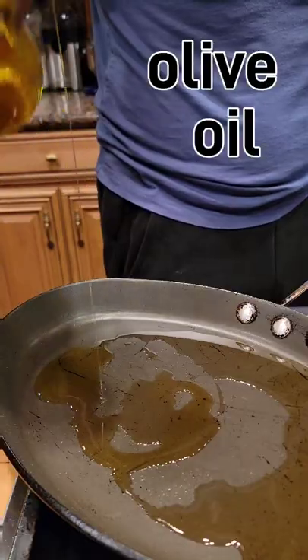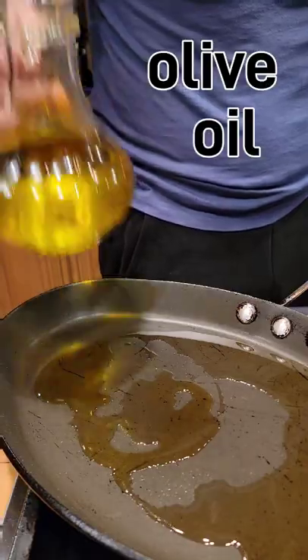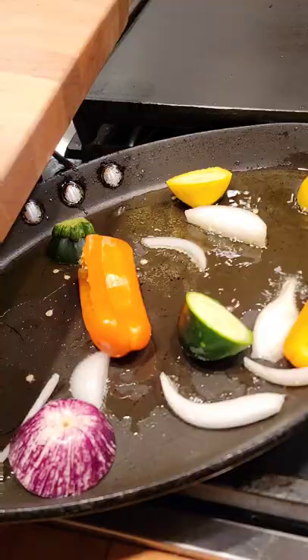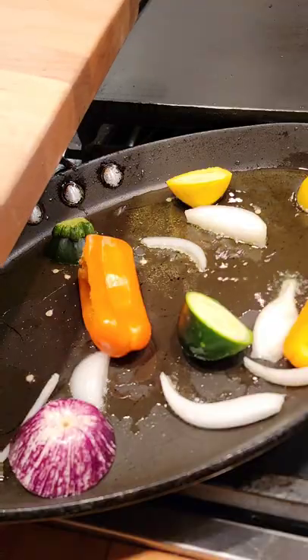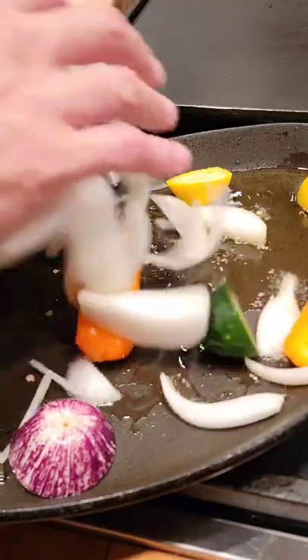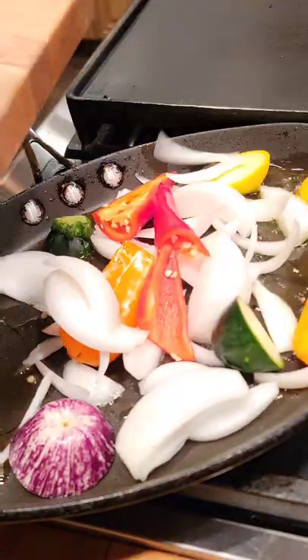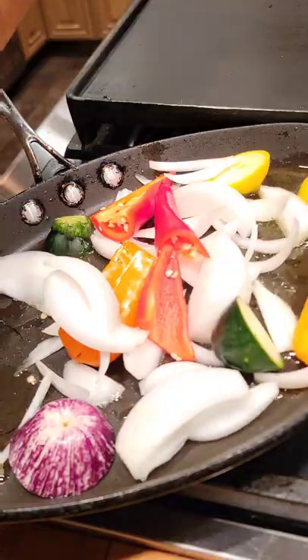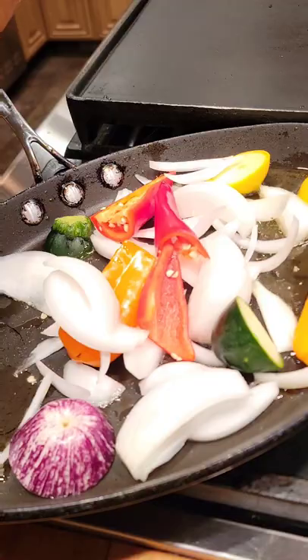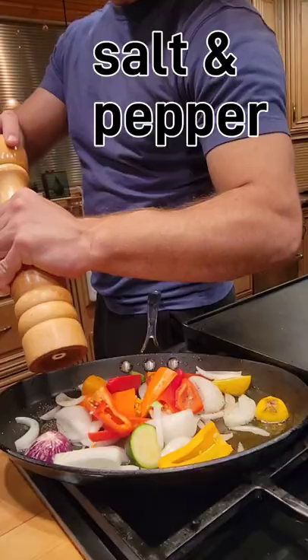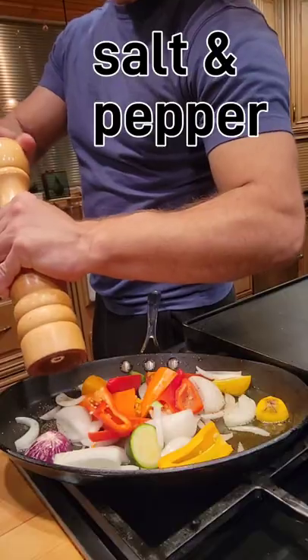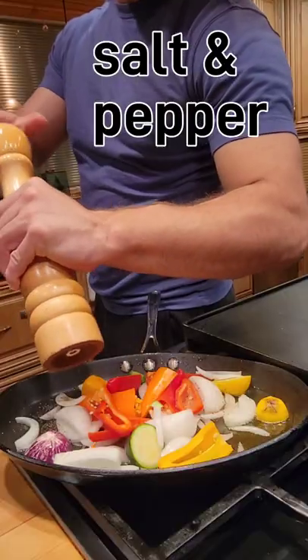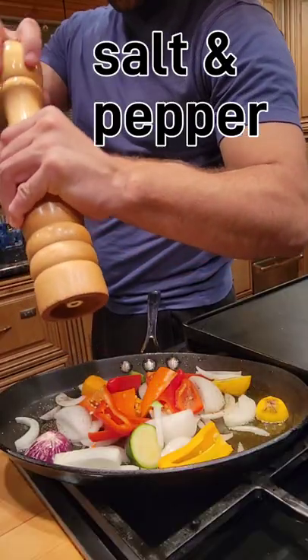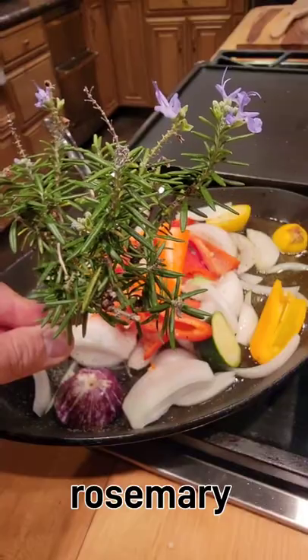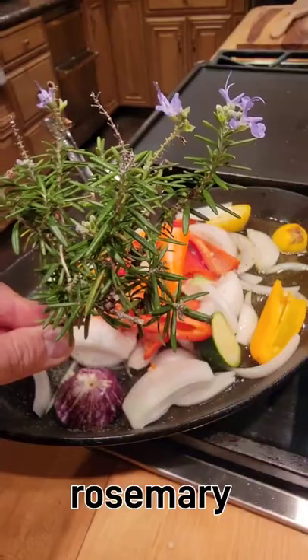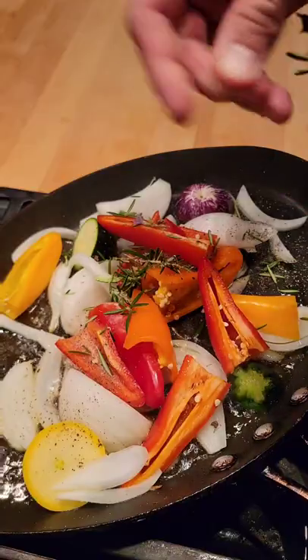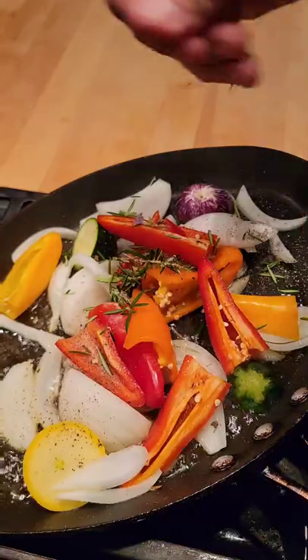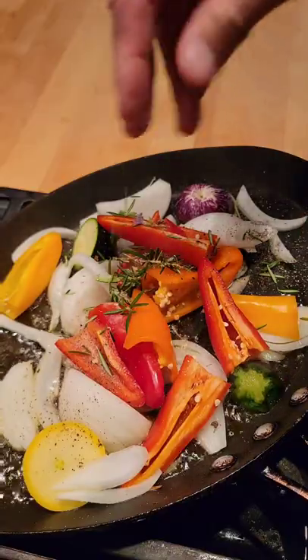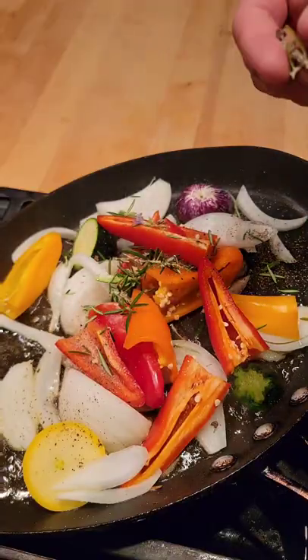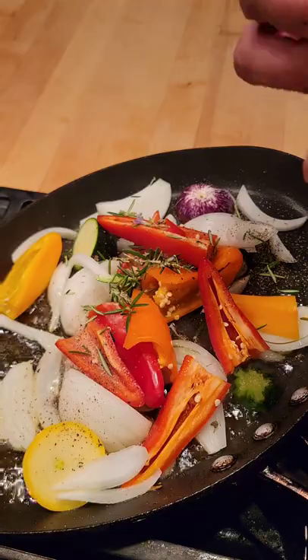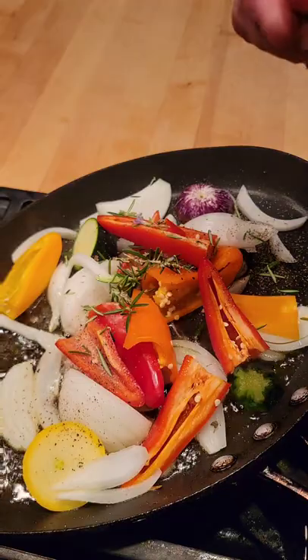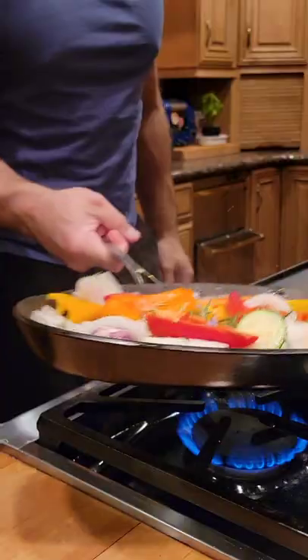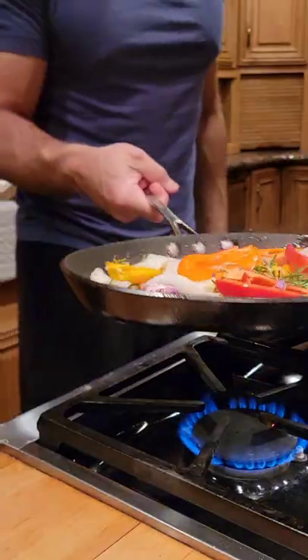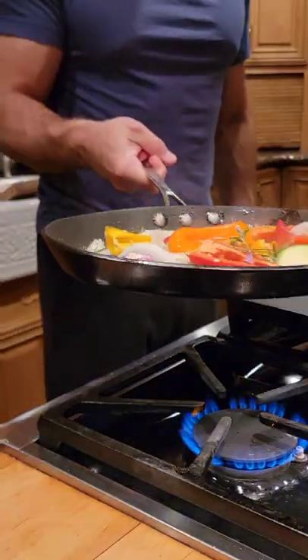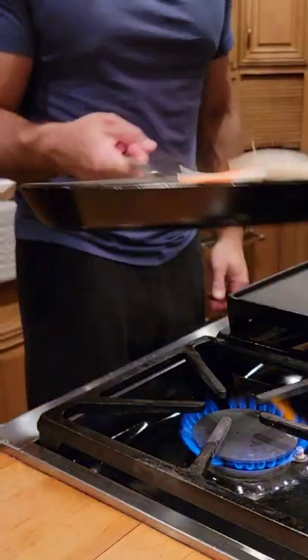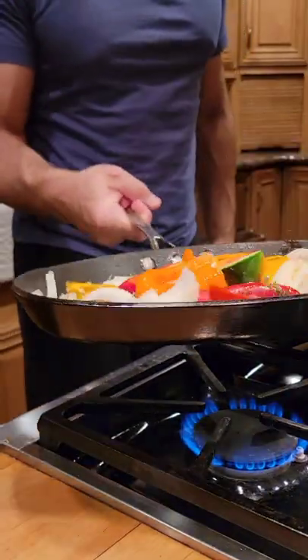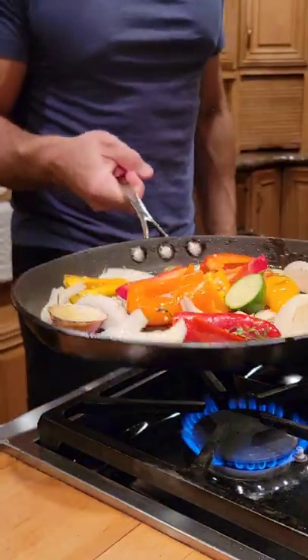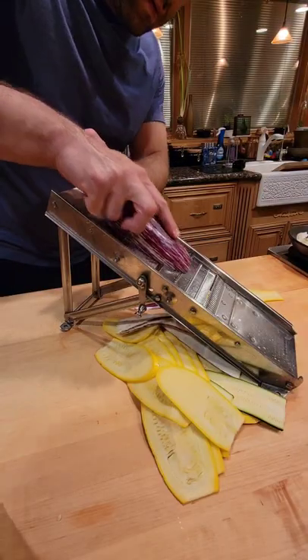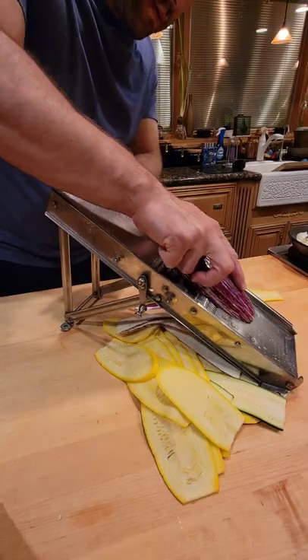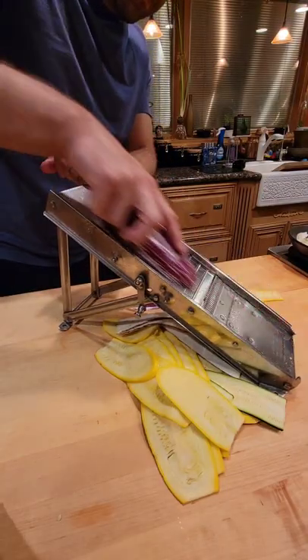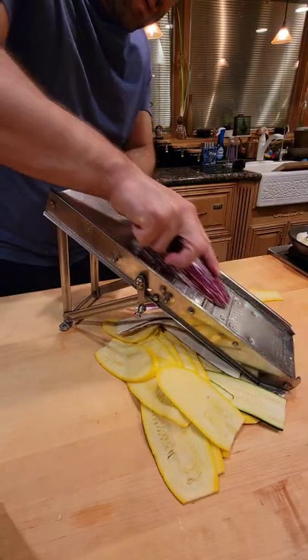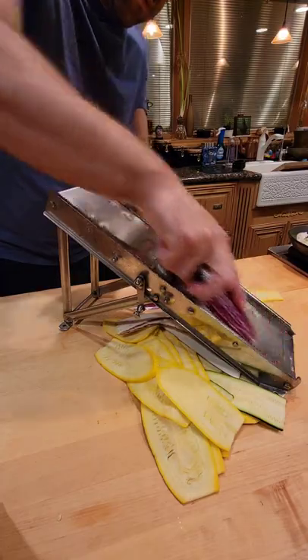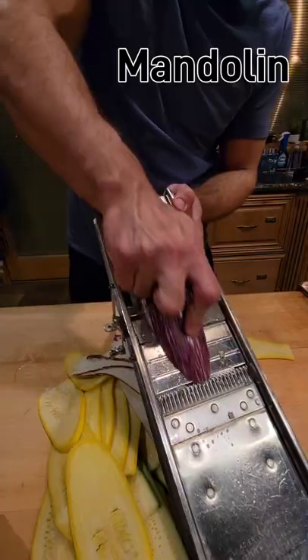We're going to sauté these over medium heat with some olive oil, salt, pepper, and fresh rosemary. You don't need much. While those are working, we're going to slice some veggies on a mandolin.